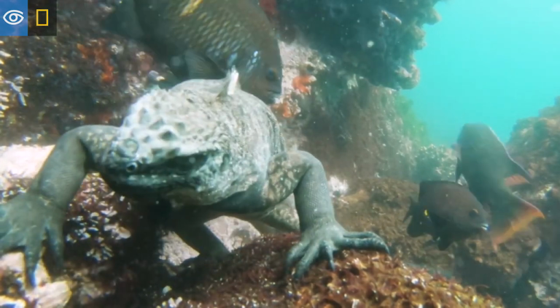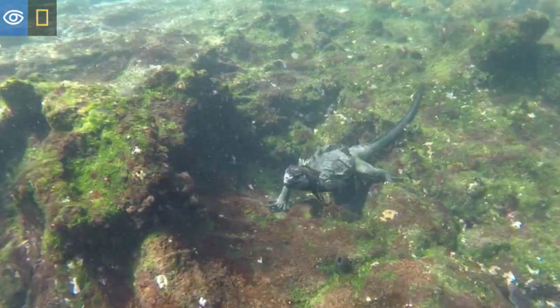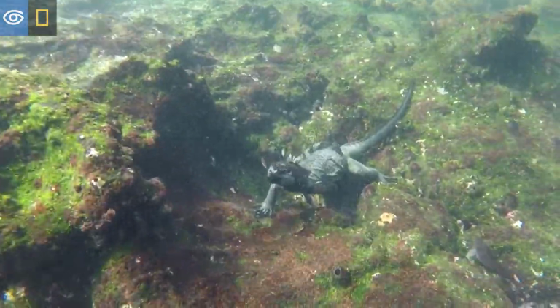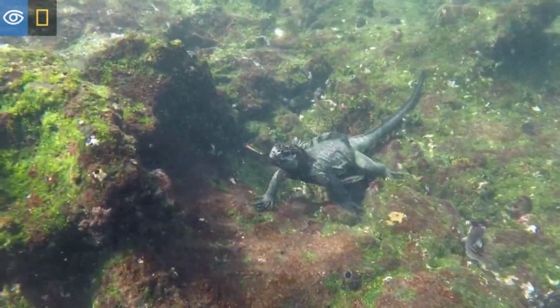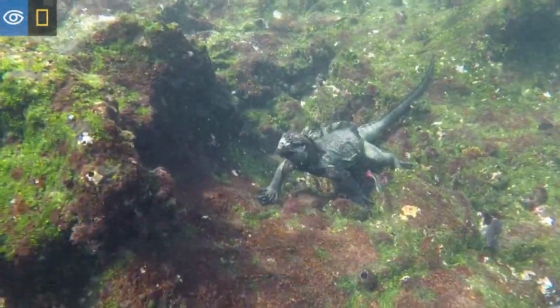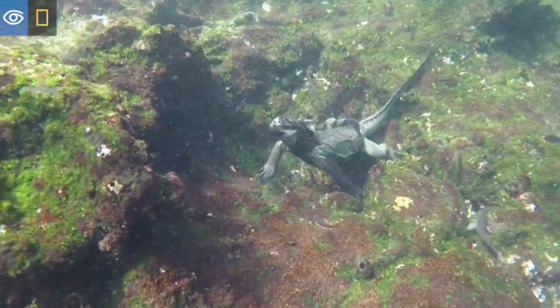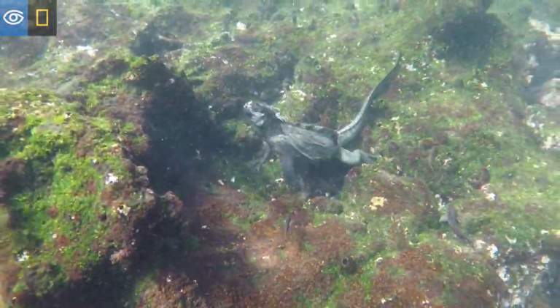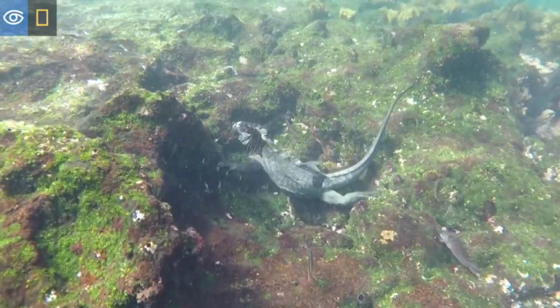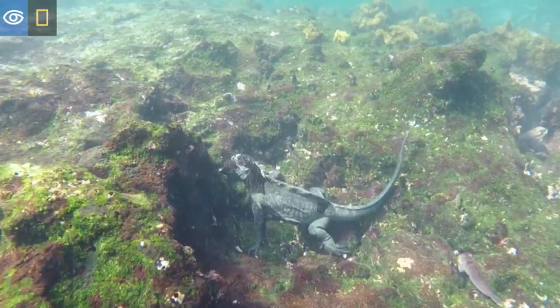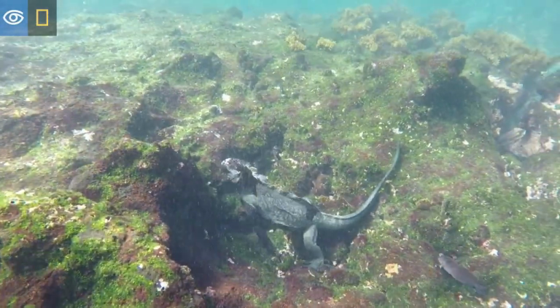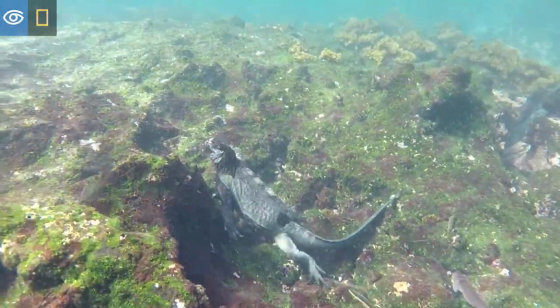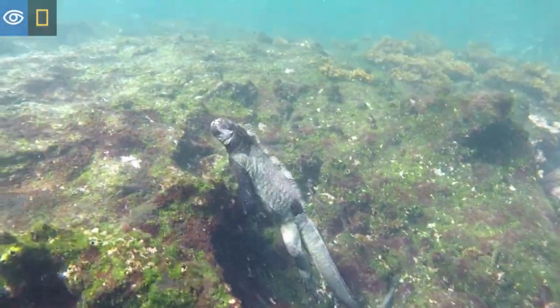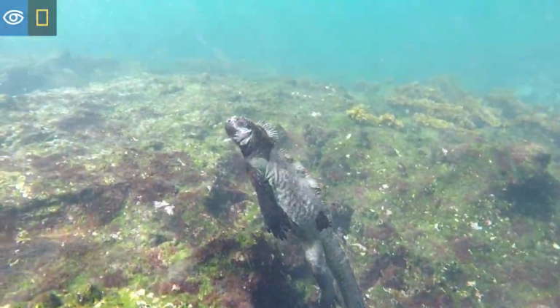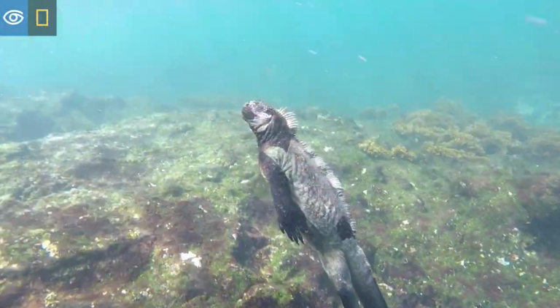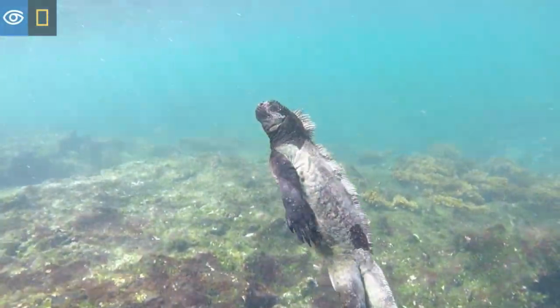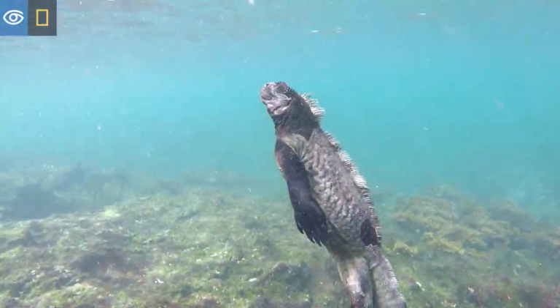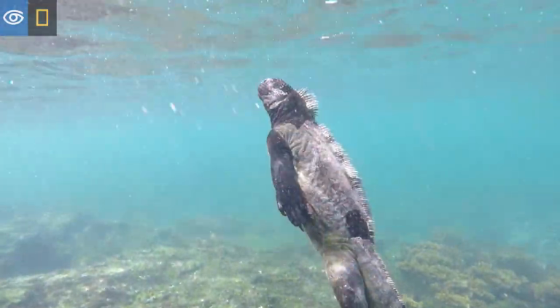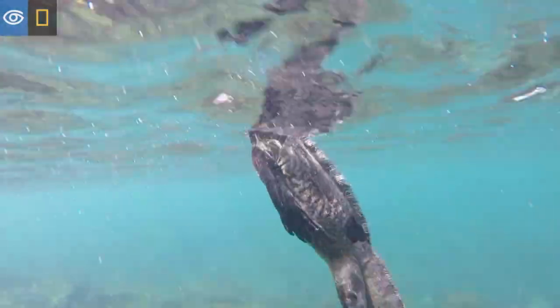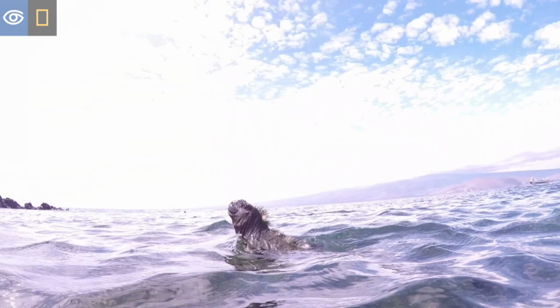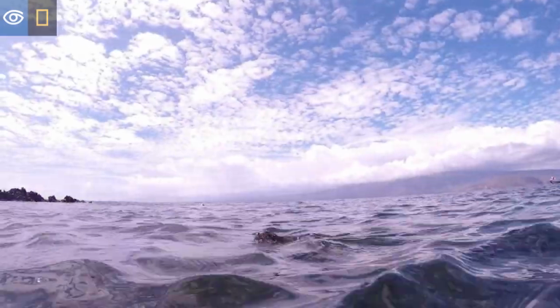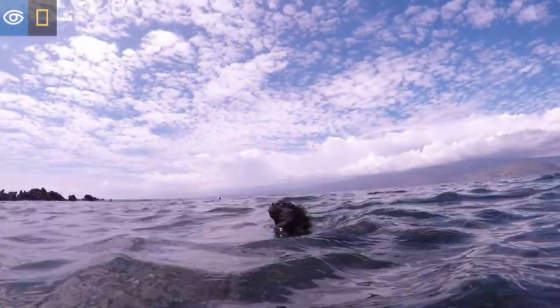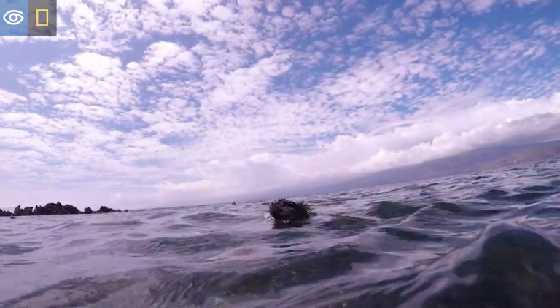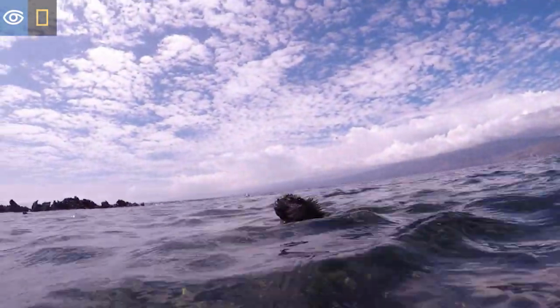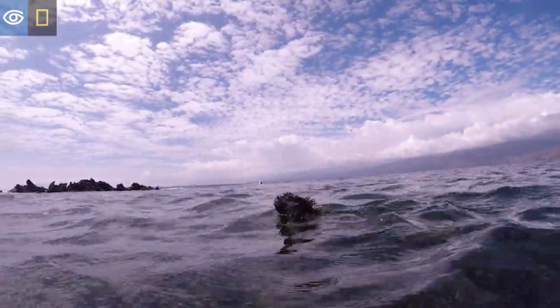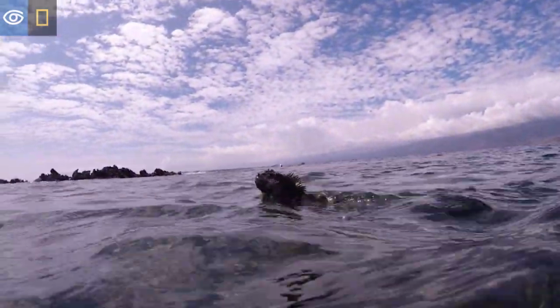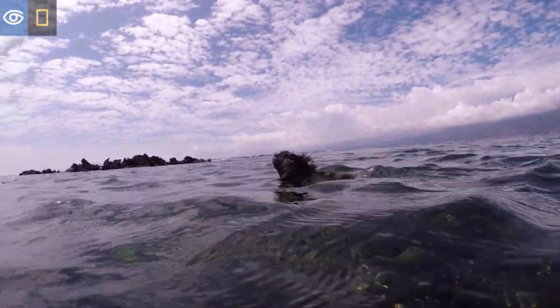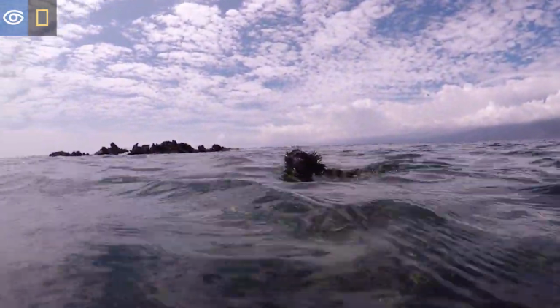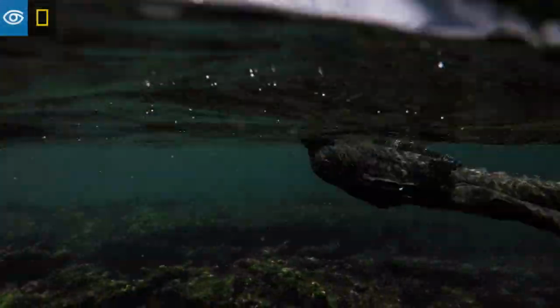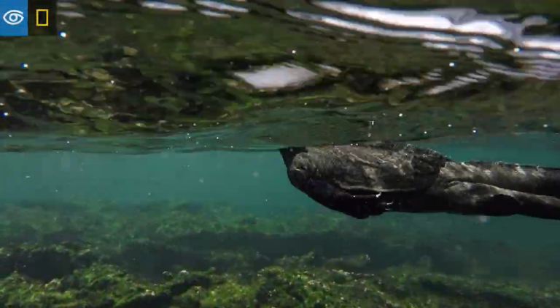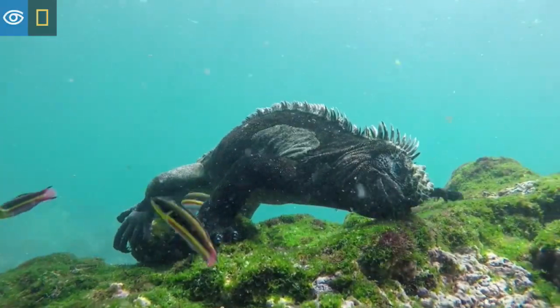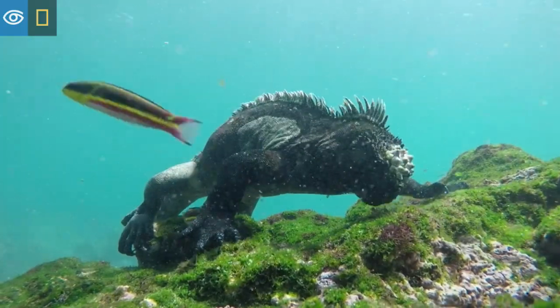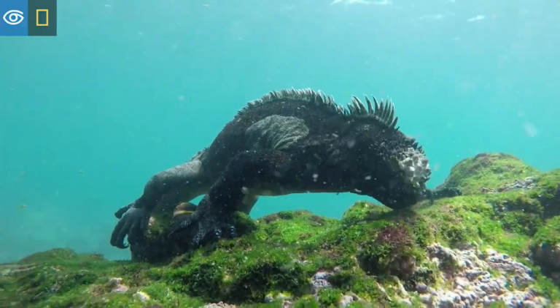These iguanas have the ability to stay underwater for a long time. However, they usually only hold their breath for about seven to ten minutes at a time, depending always on the temperature of the water and the temperature of the day.